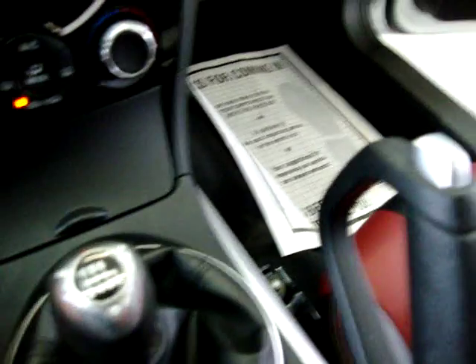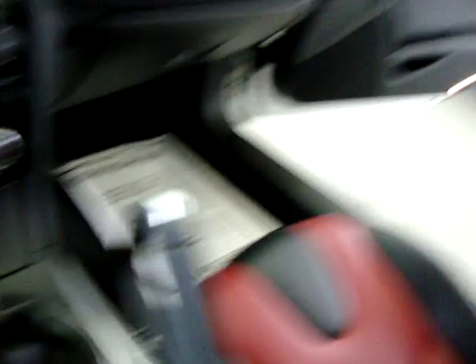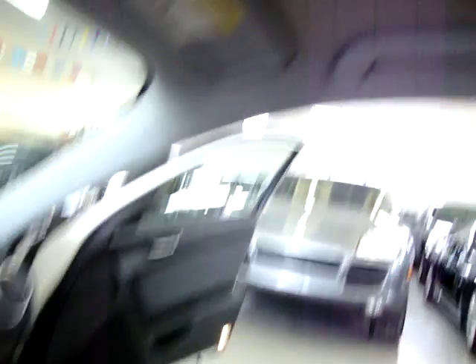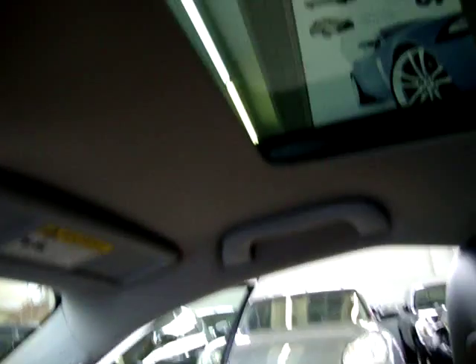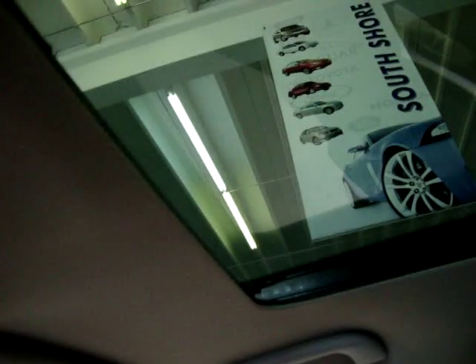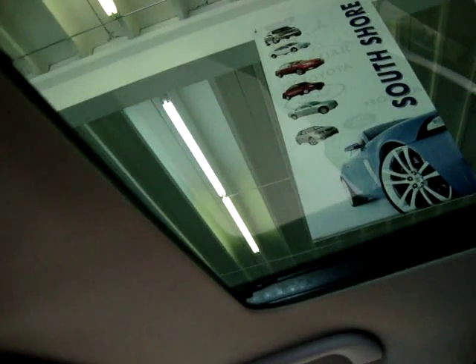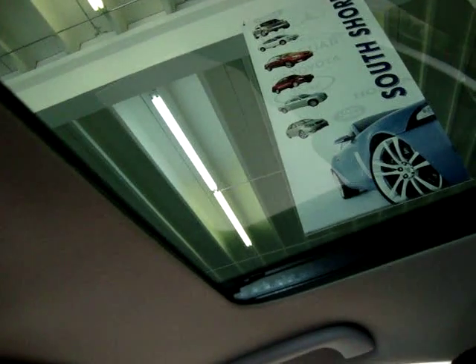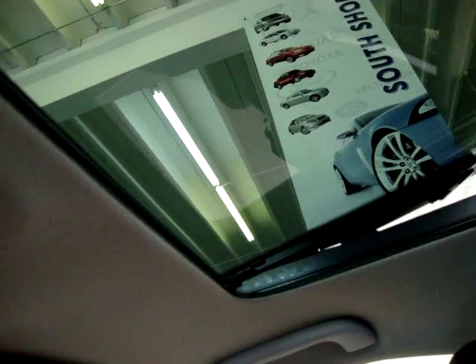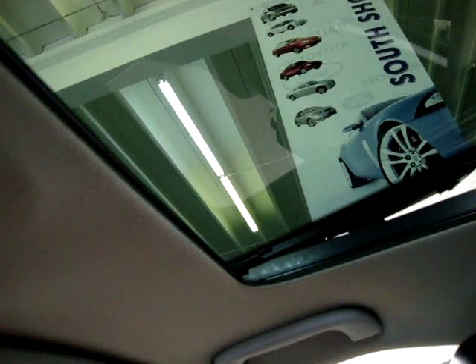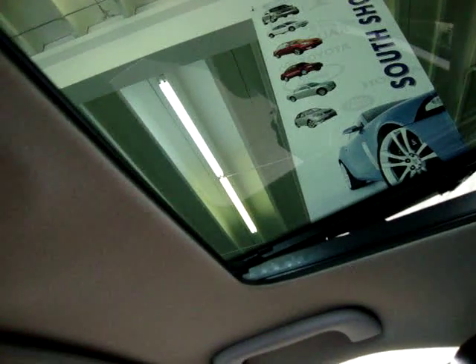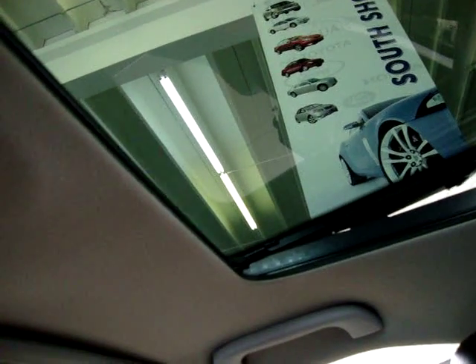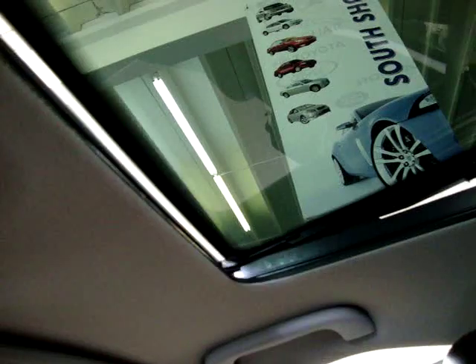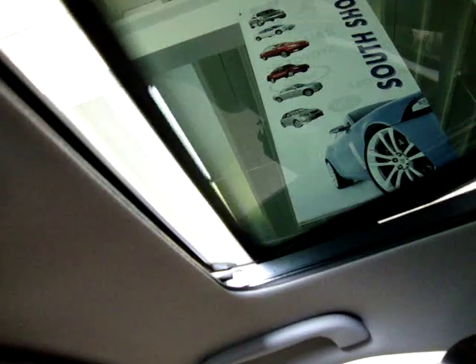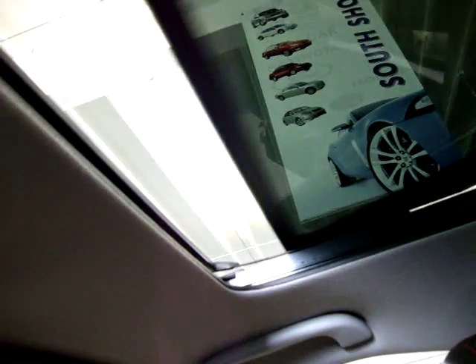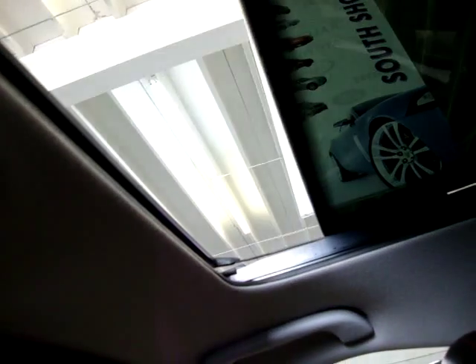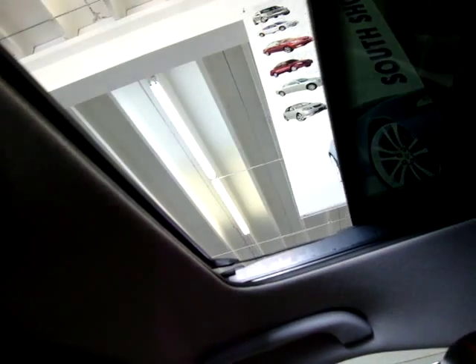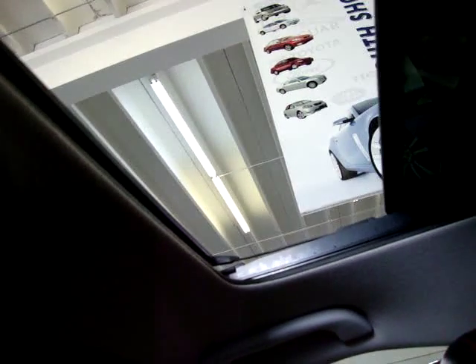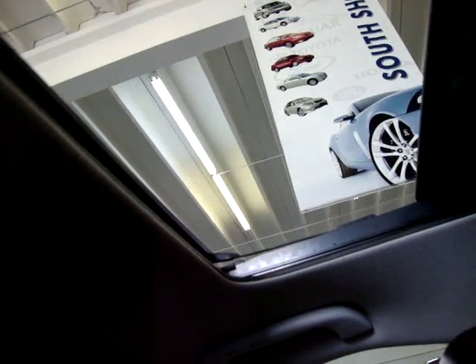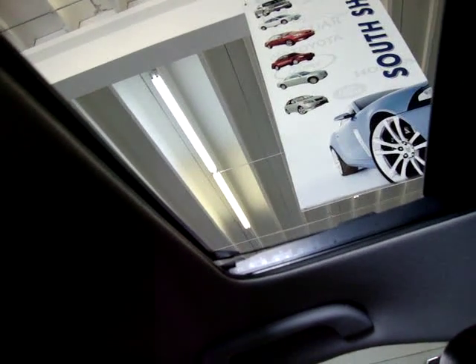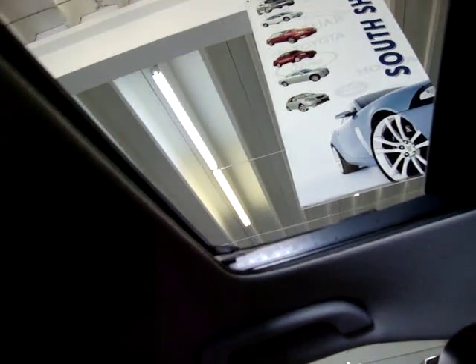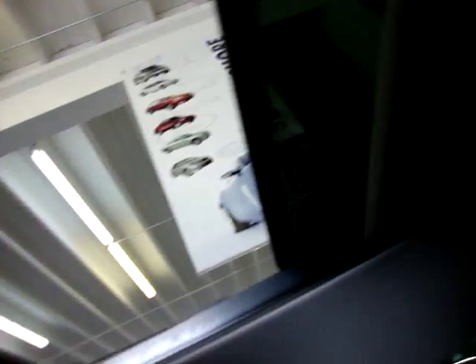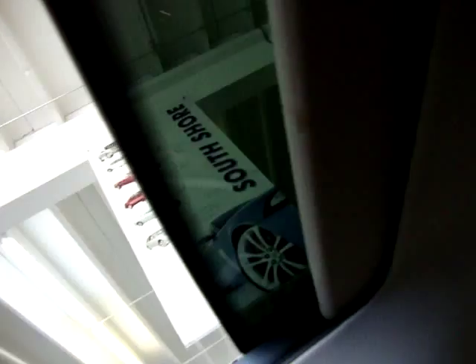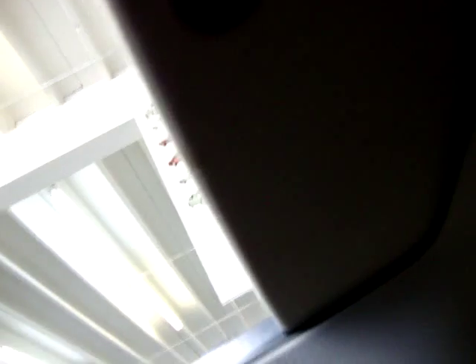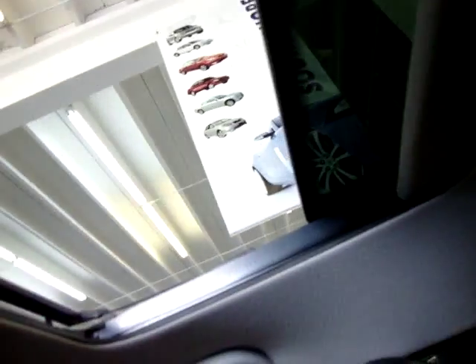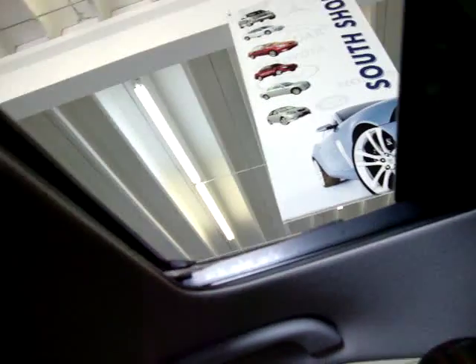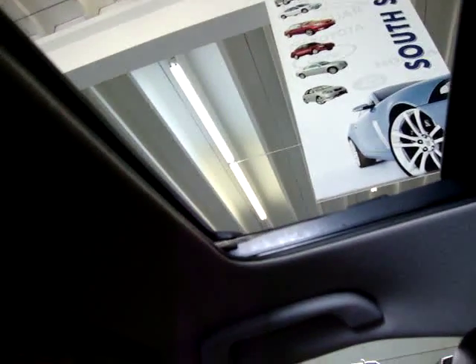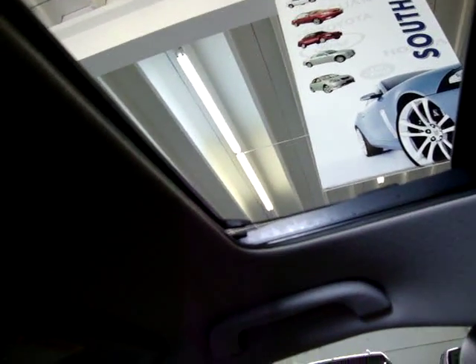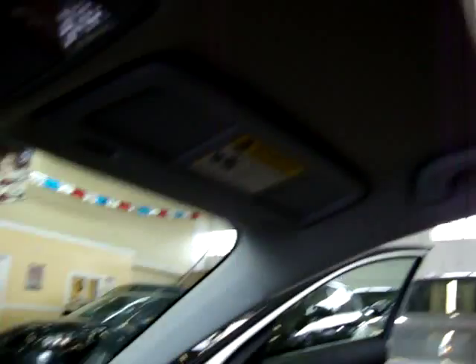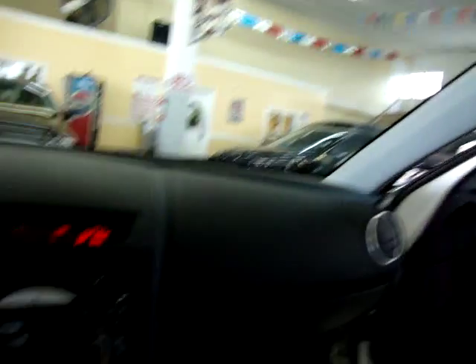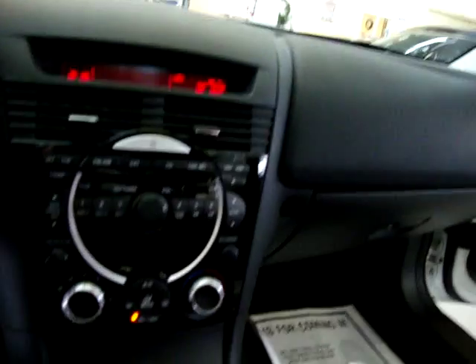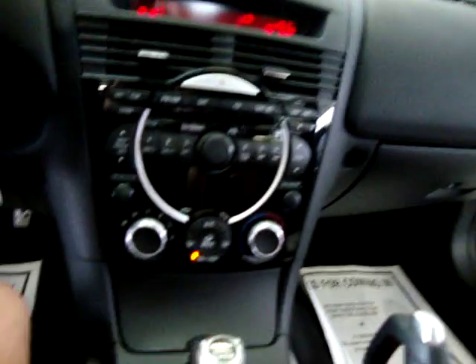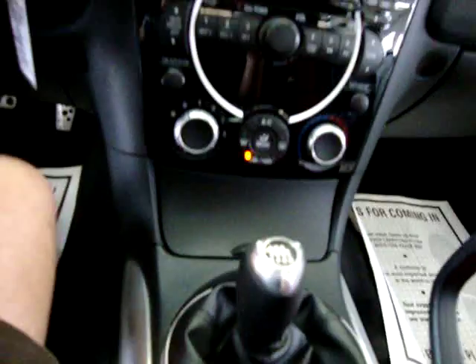Go ahead and open the moonroof. The moonroof is tinted, but if you want to block out the sun, all you've got to do is slide this over. We're going to leave it open so you can see better in here.